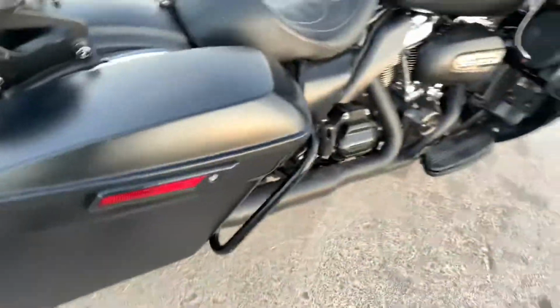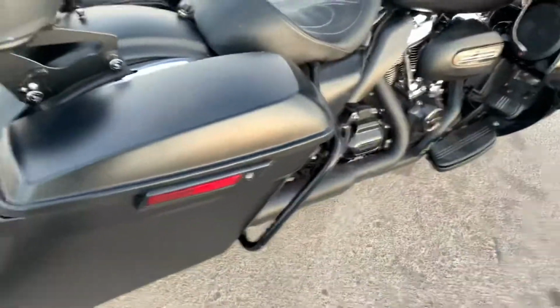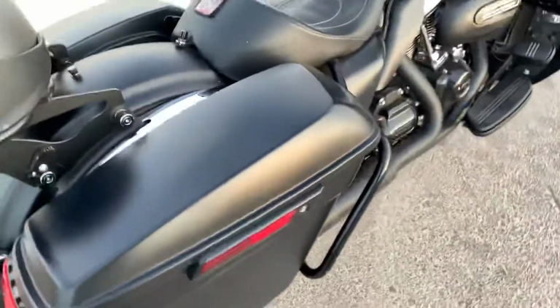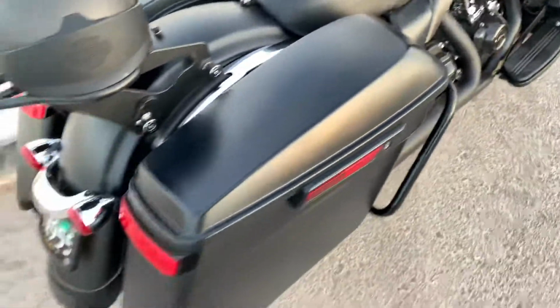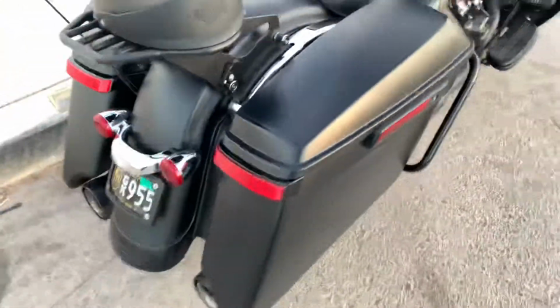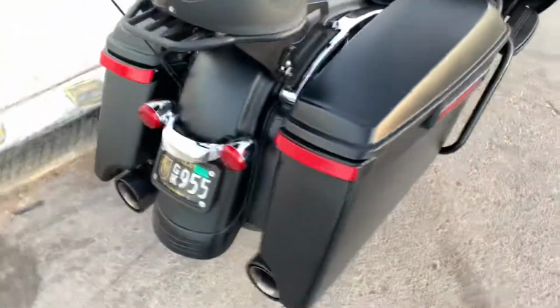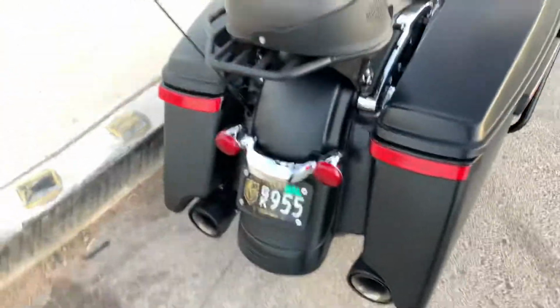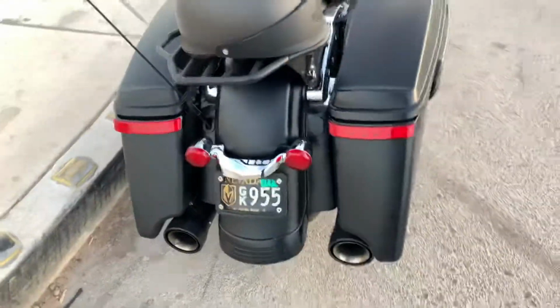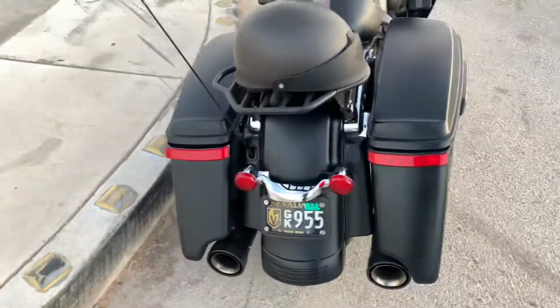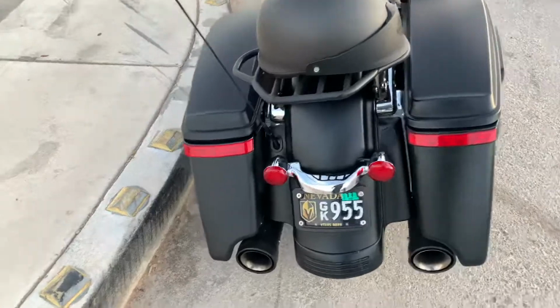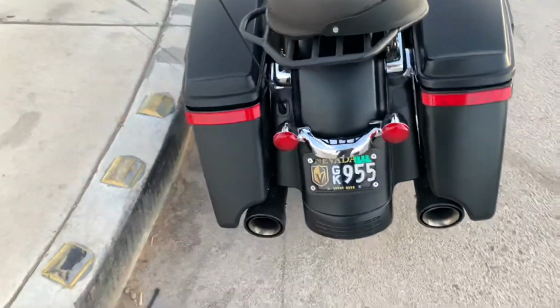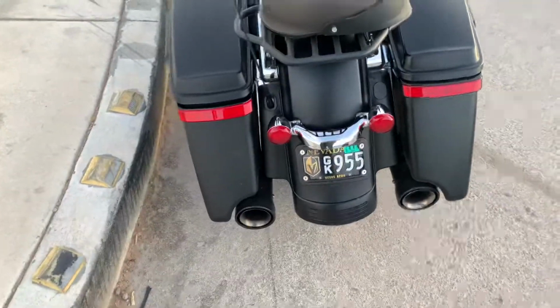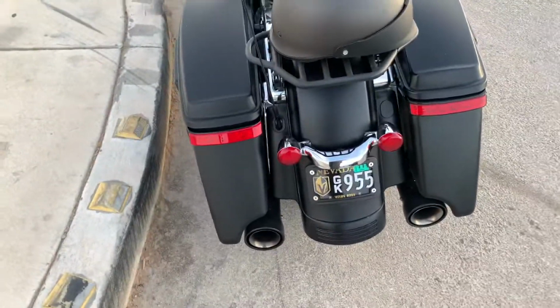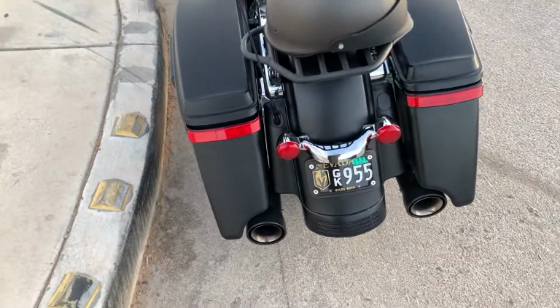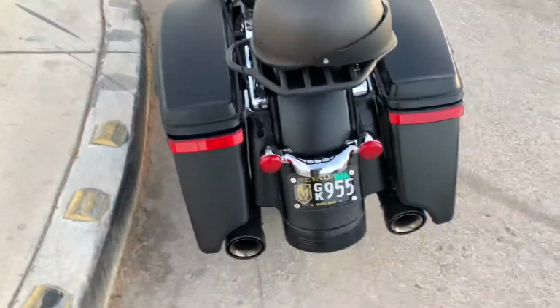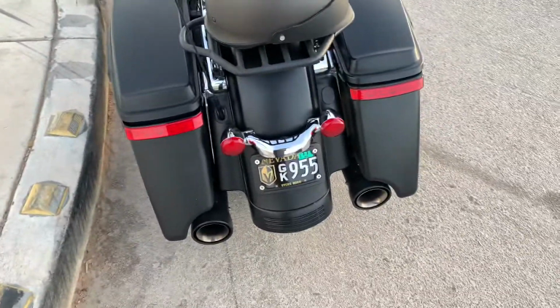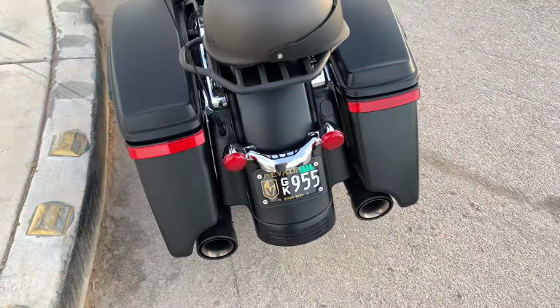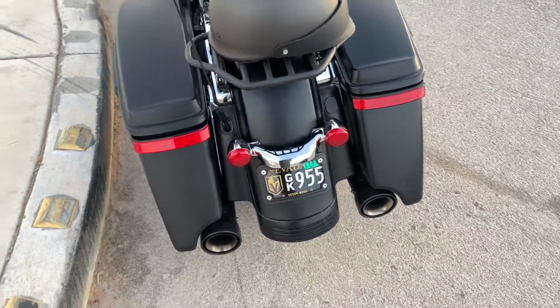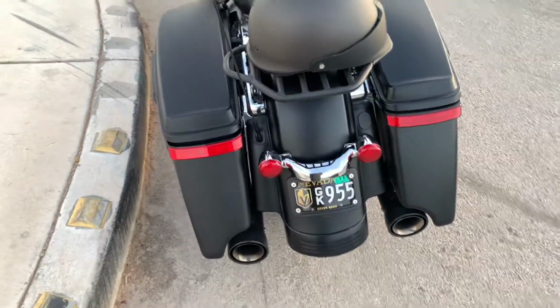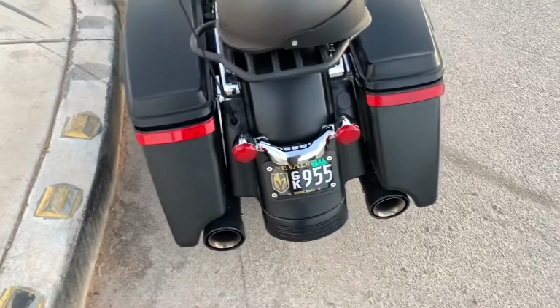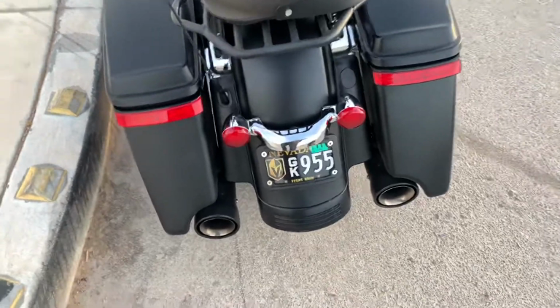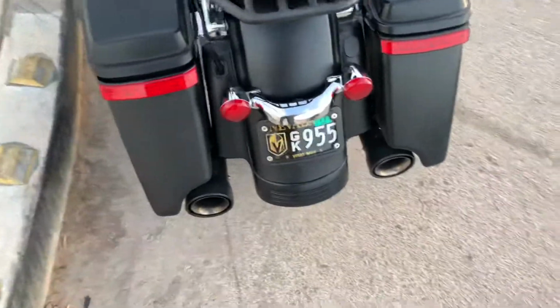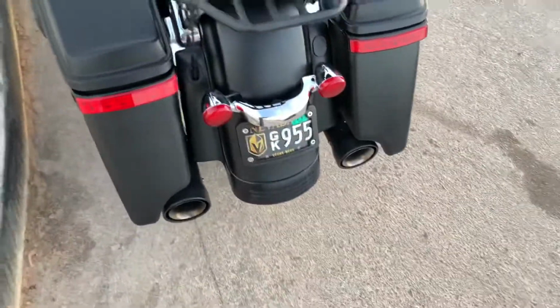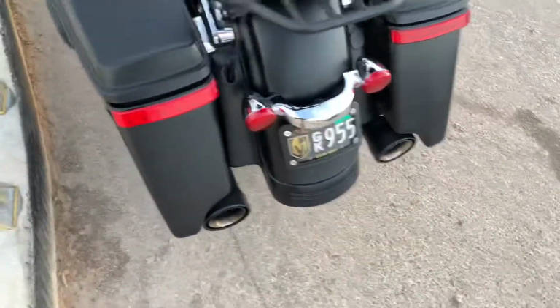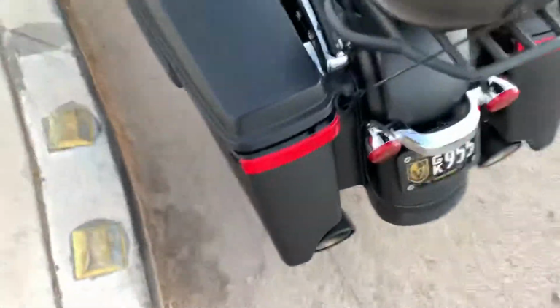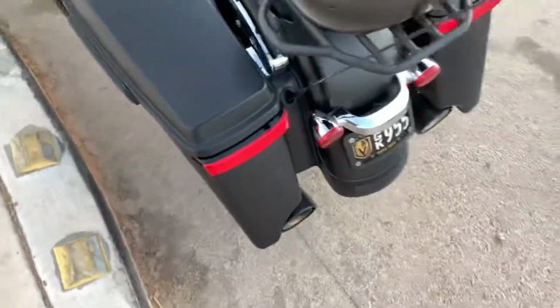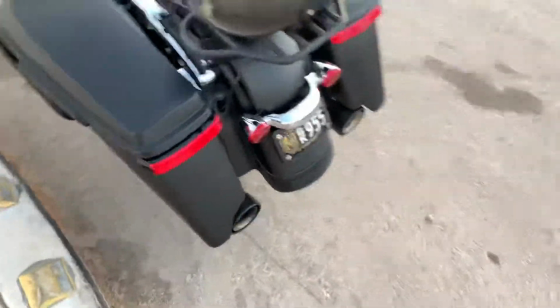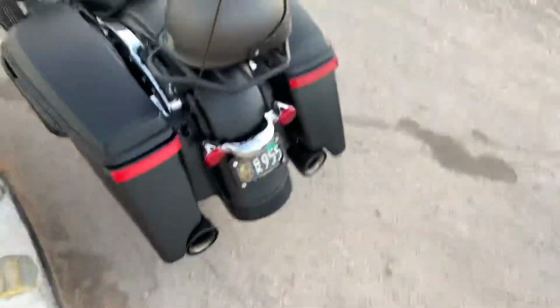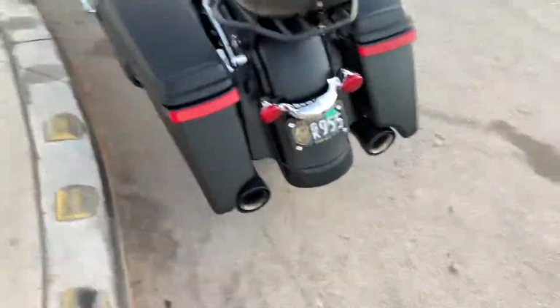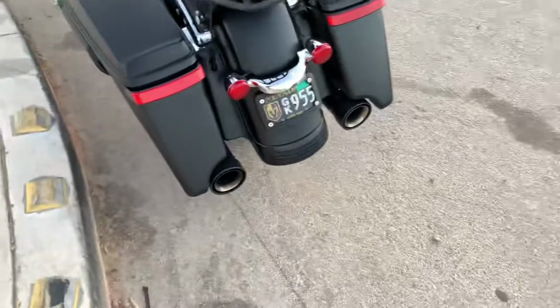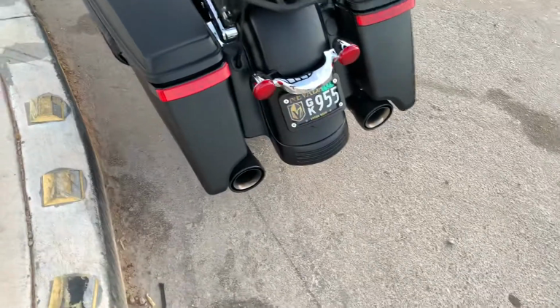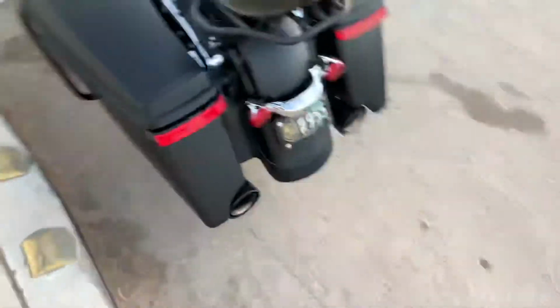Black saddle bag guard, extended bags with the Harley Electra Glow lights on the bags, the curved license plate, Cobra Neighbor Hater pipes.